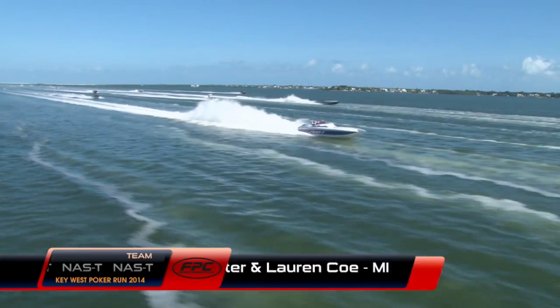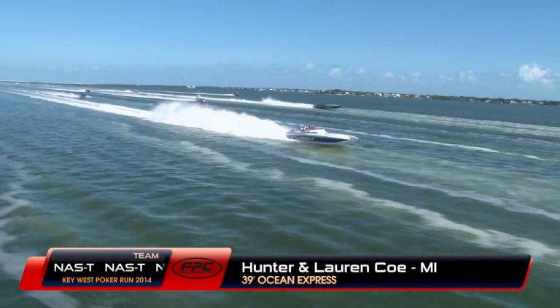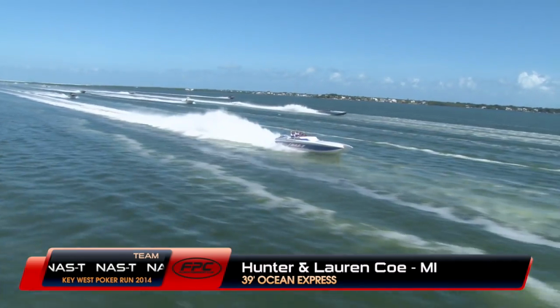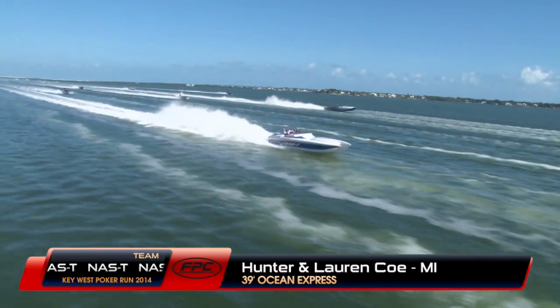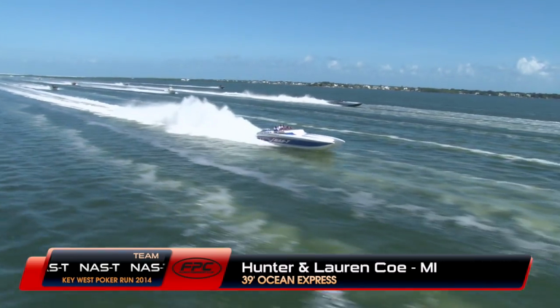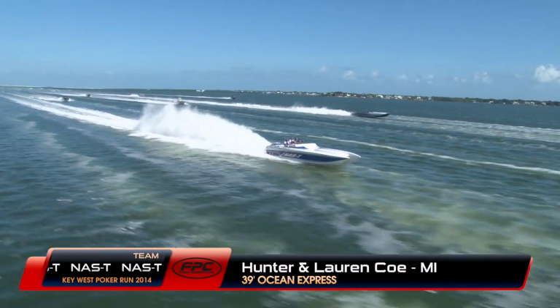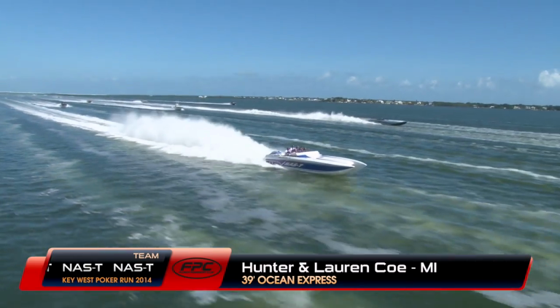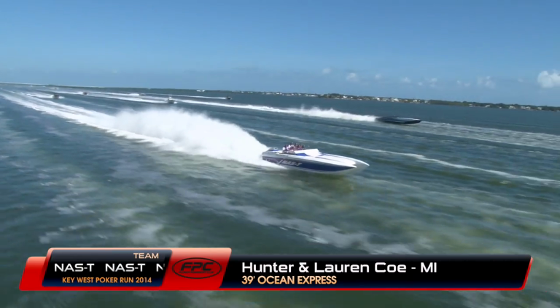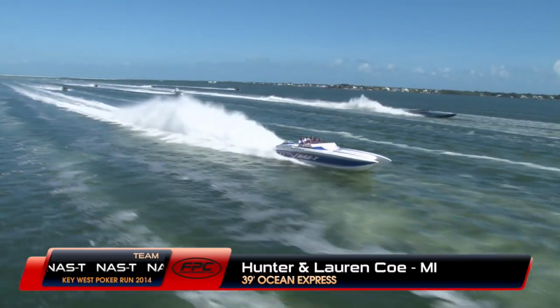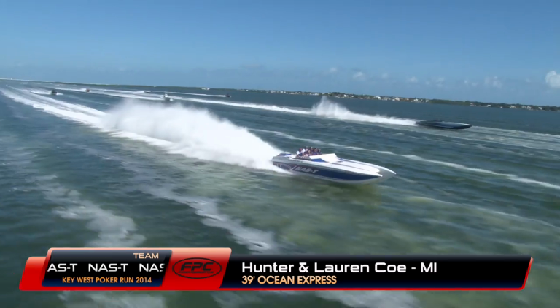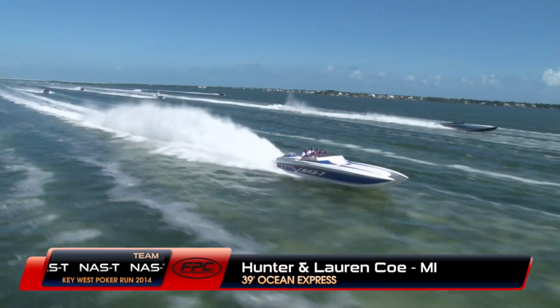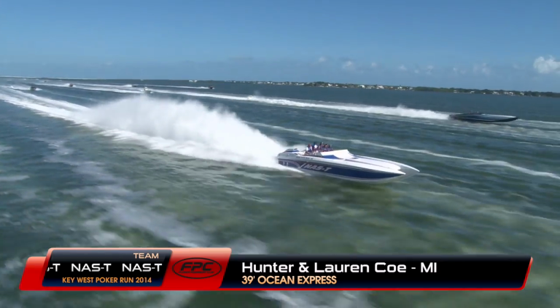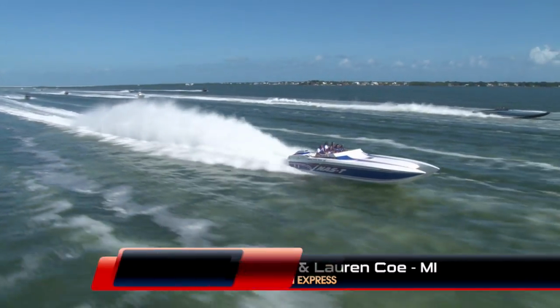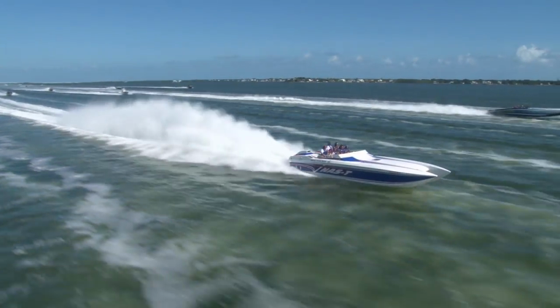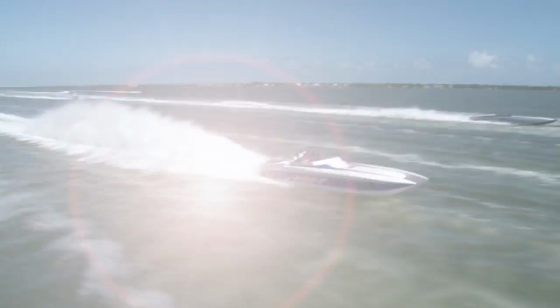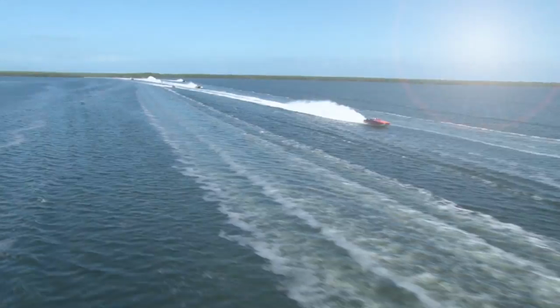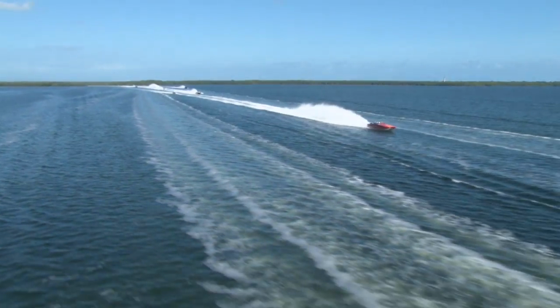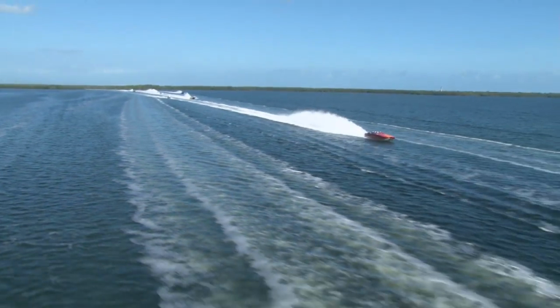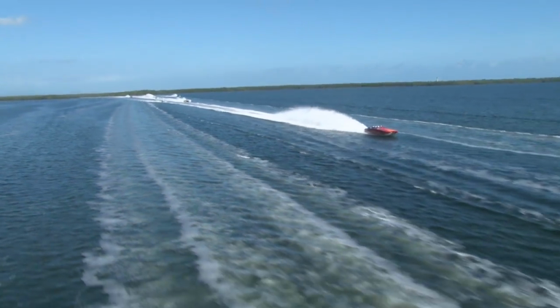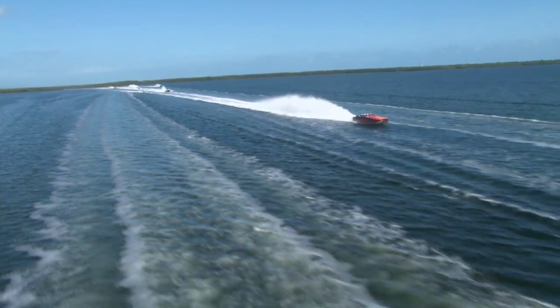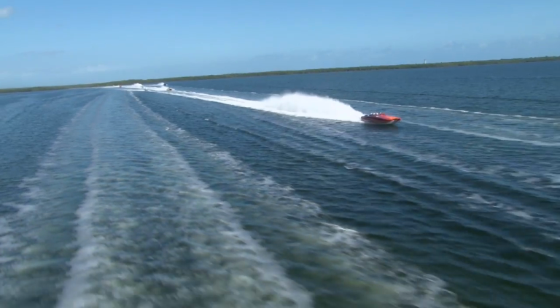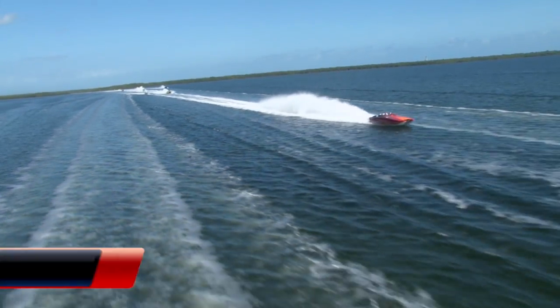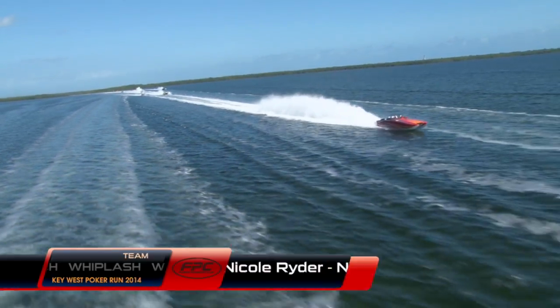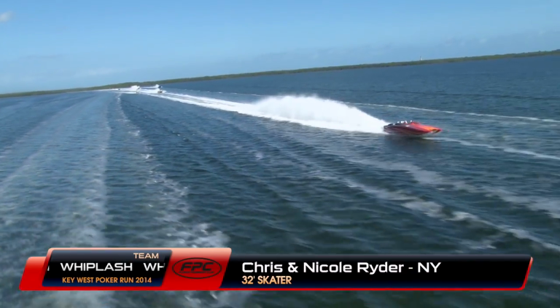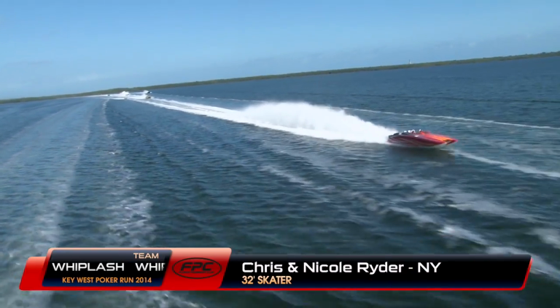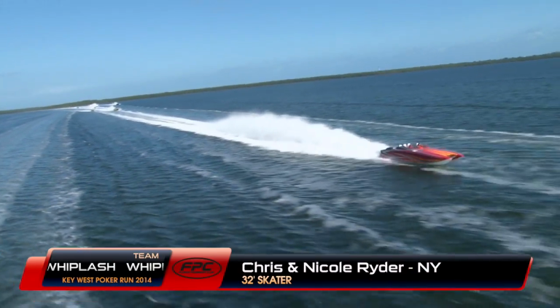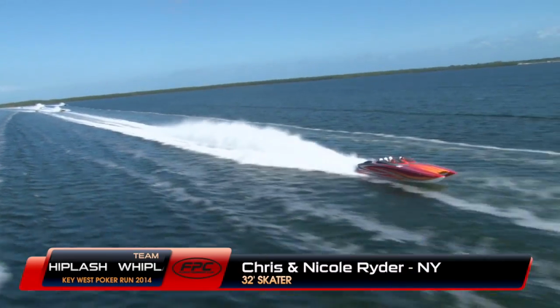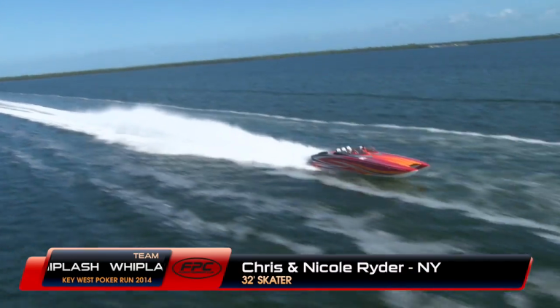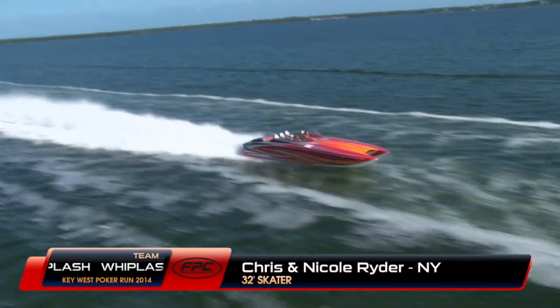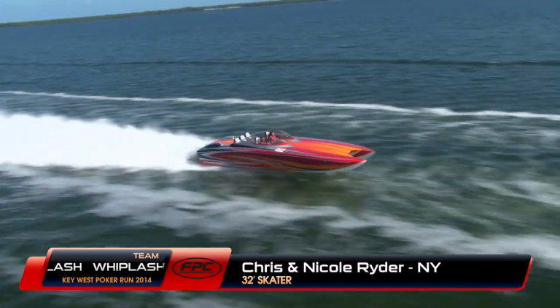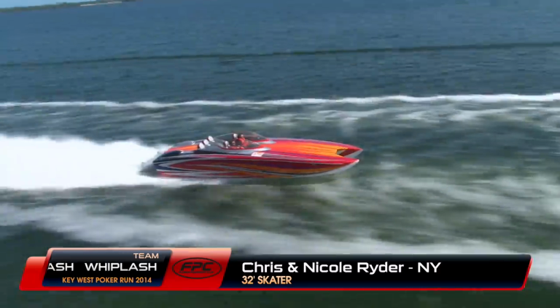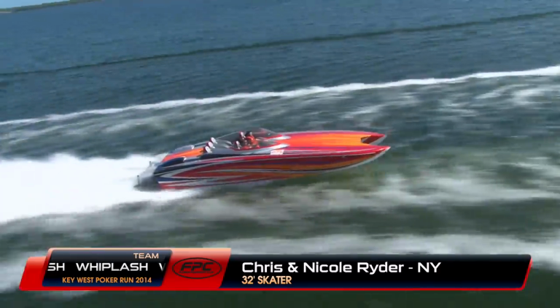Here's Hunter and Lauren Coe, all the way from Michigan, in this very cool 39-foot Ocean Express cat — I got a chance to ride this boat a few years back. Here's another big fast cat throwing a mean rooster tail. This is Chris and Nicole Ryder — this little 32-foot Skater is one fast ride.